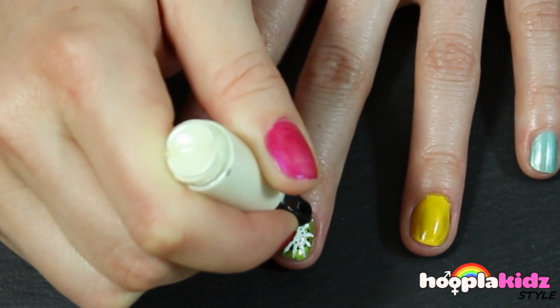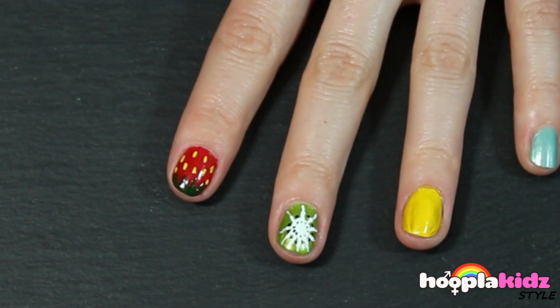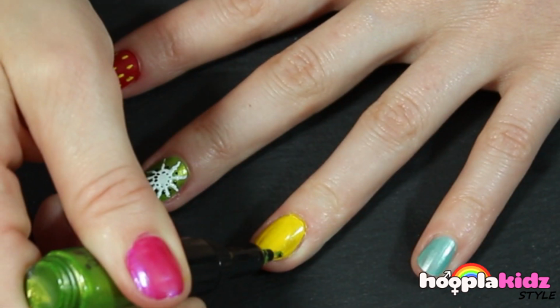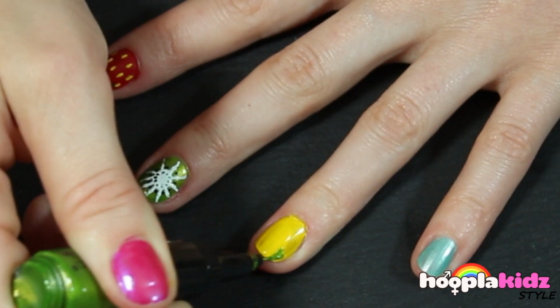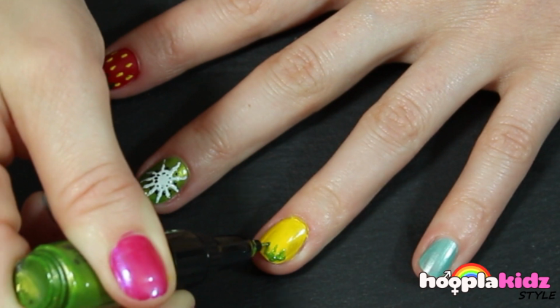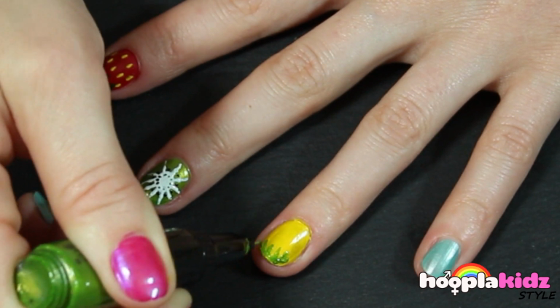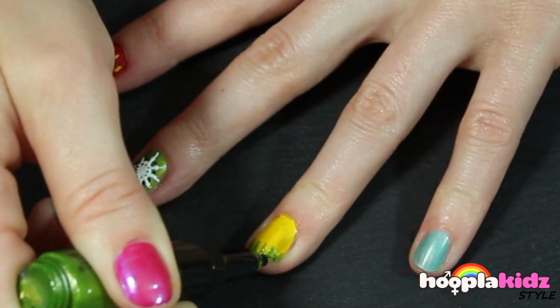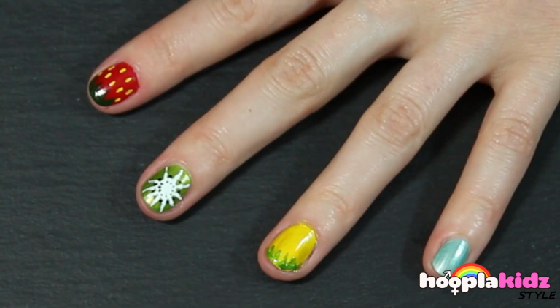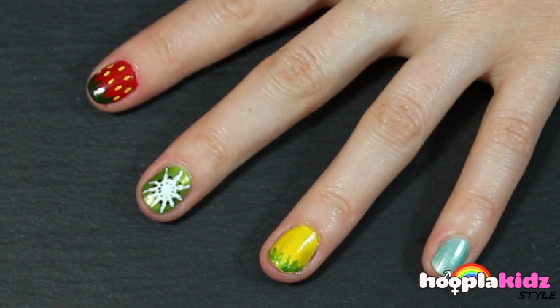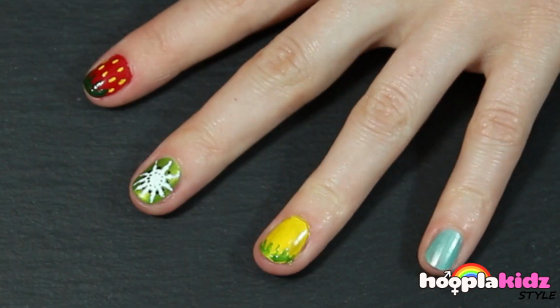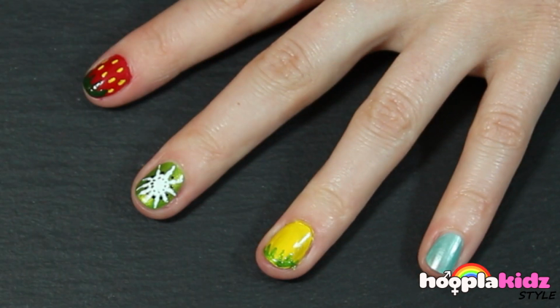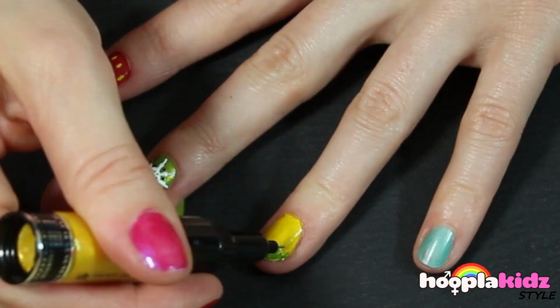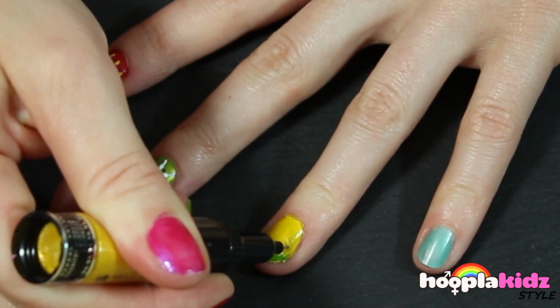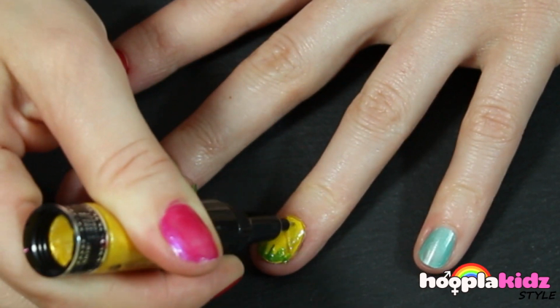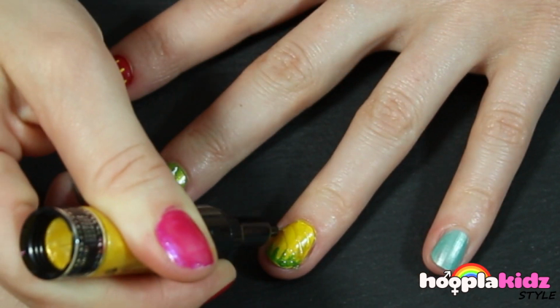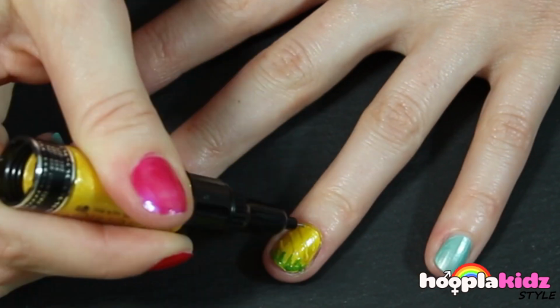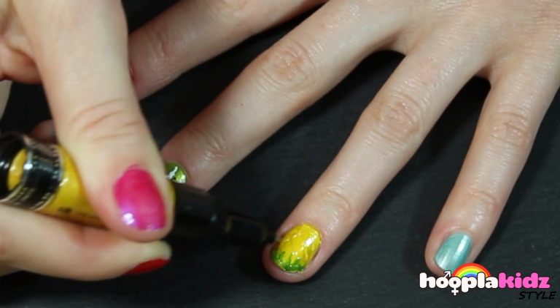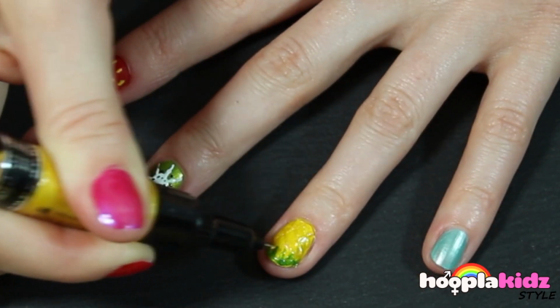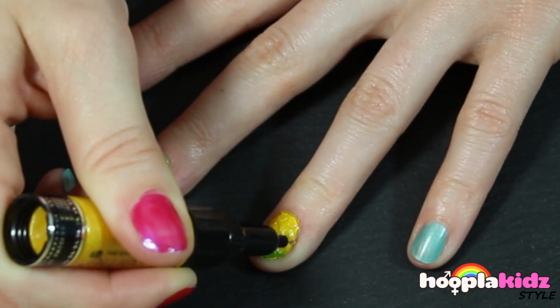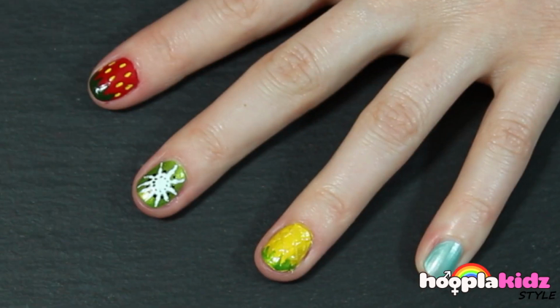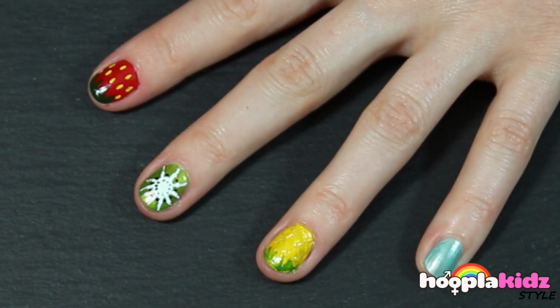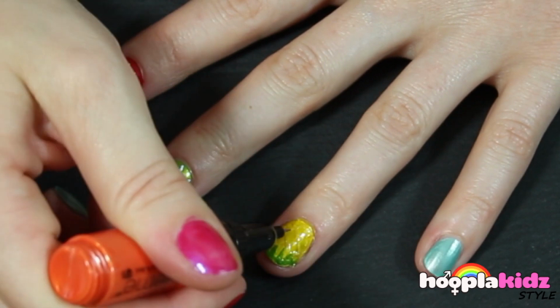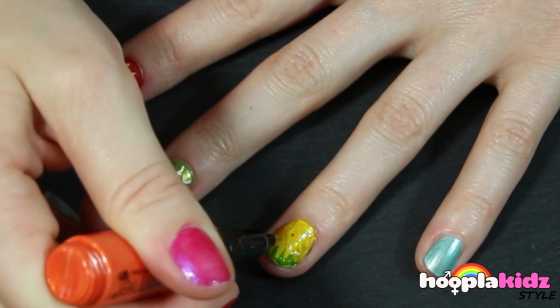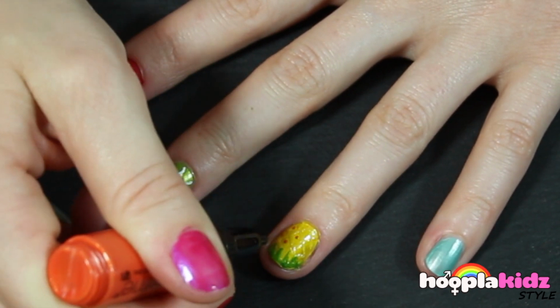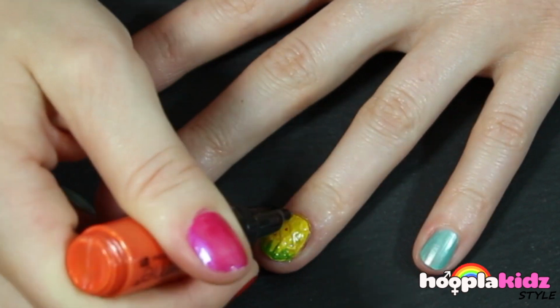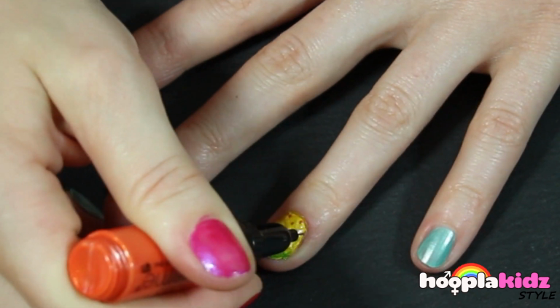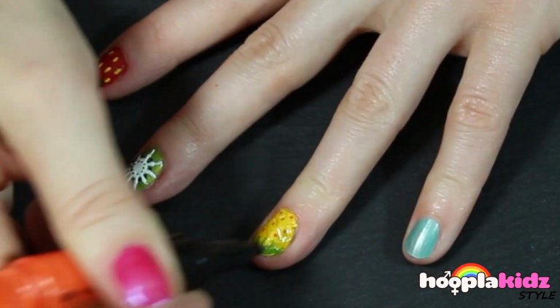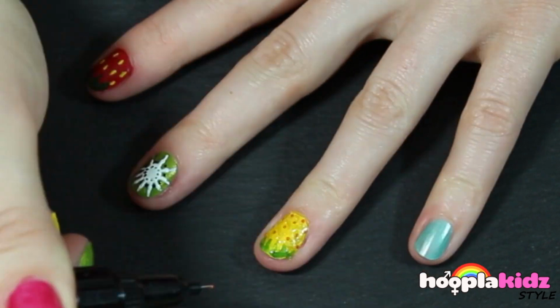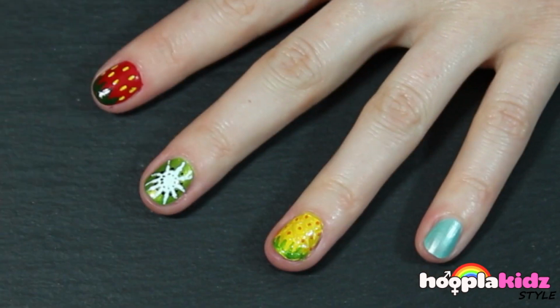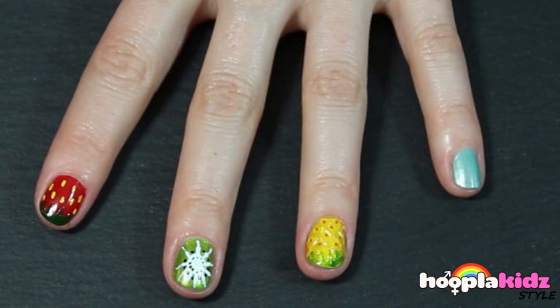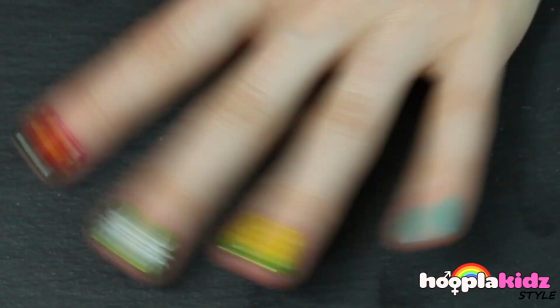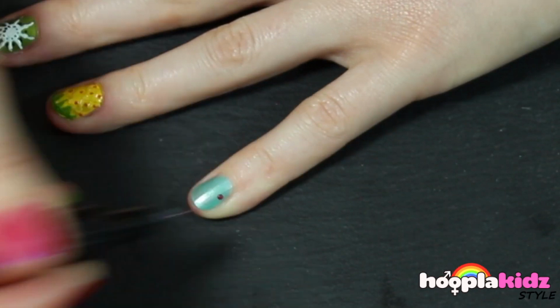Now I've got a pineapple. I'm doing a green zig-zag at the top of my nail, then diagonal criss-crosses using a gold. In between them, I'm doing orange spots.